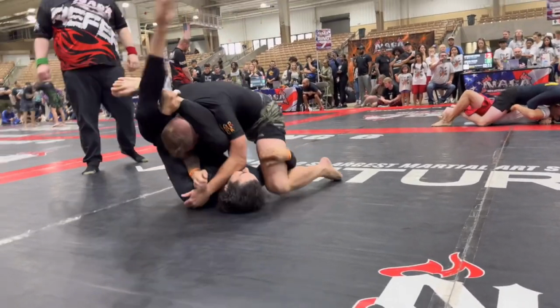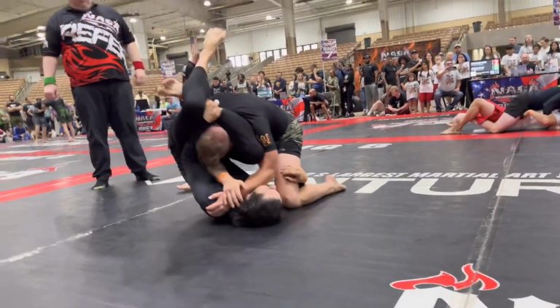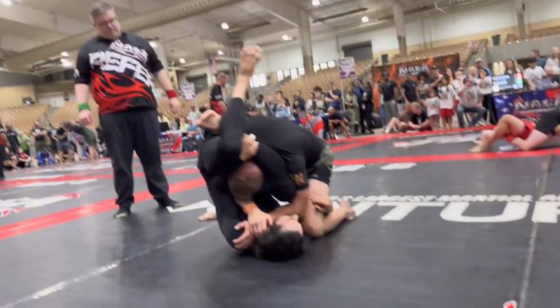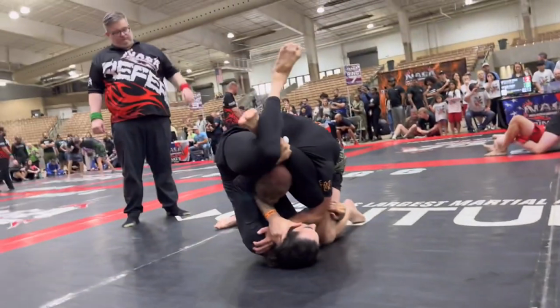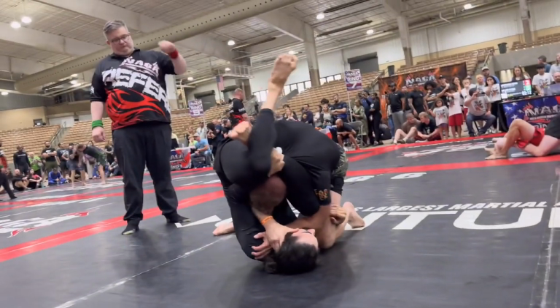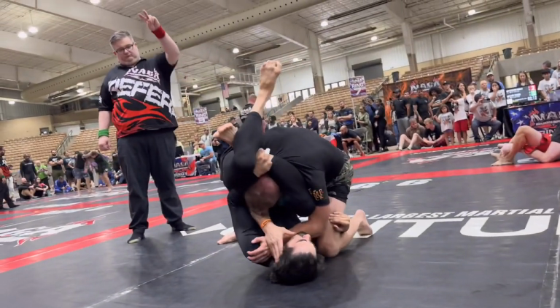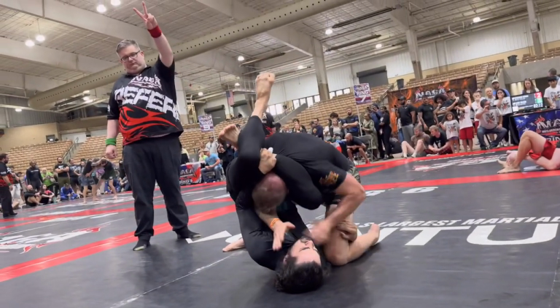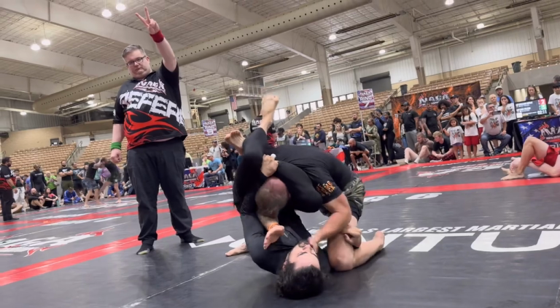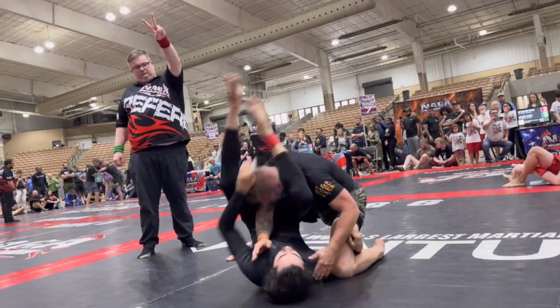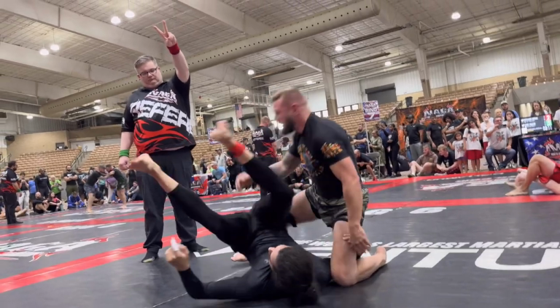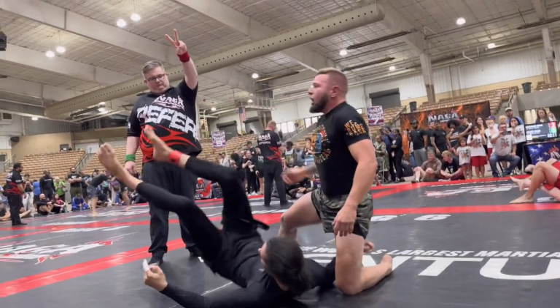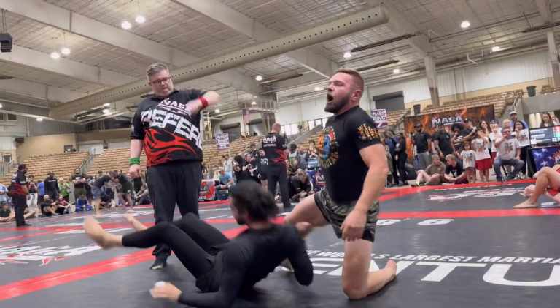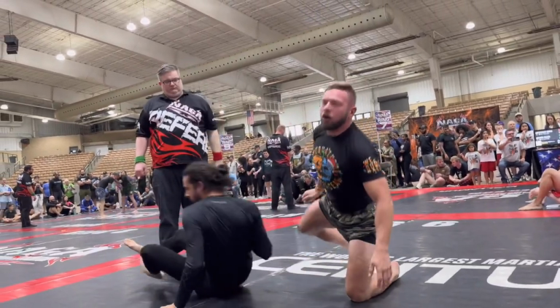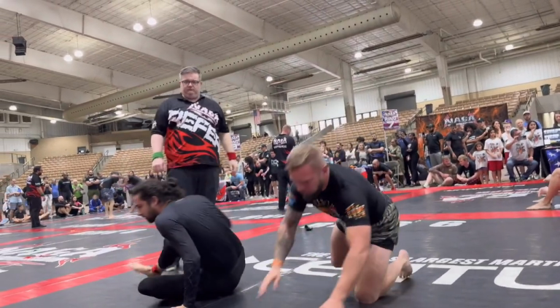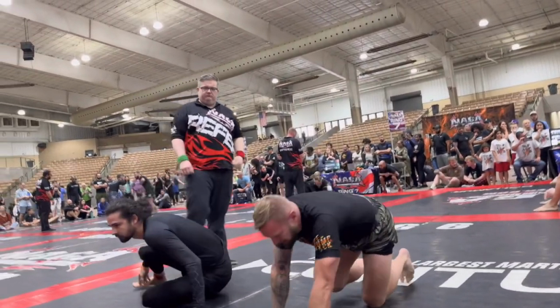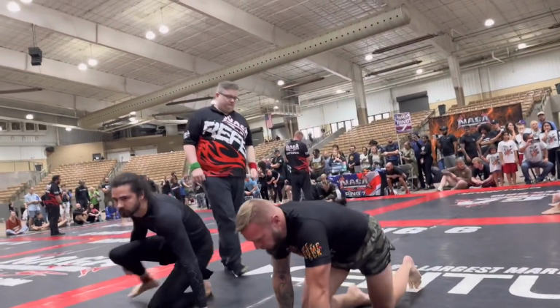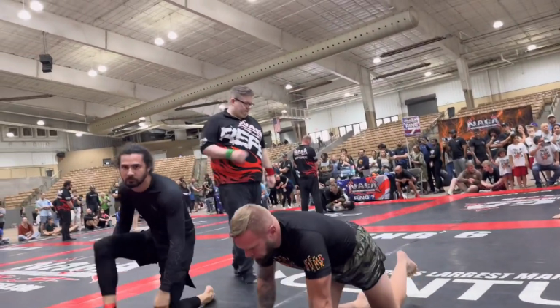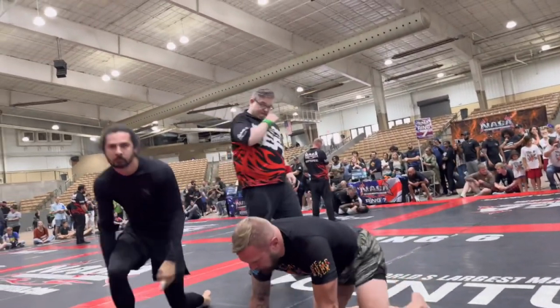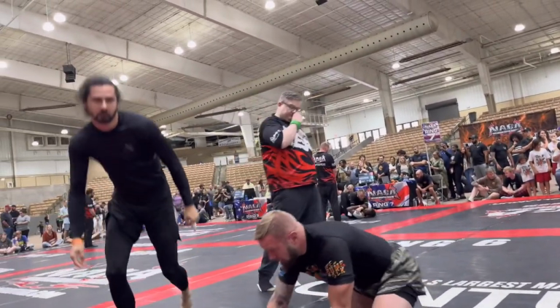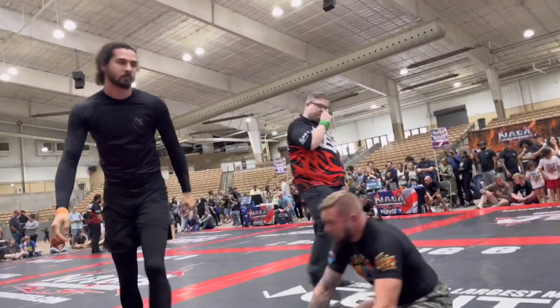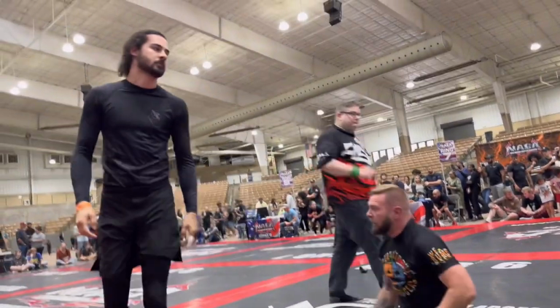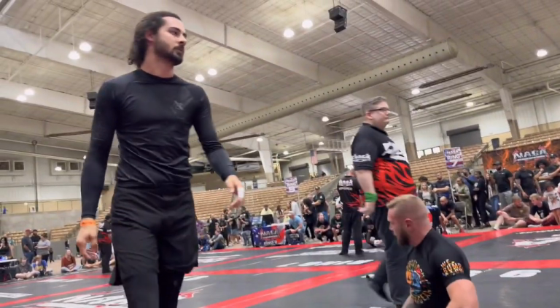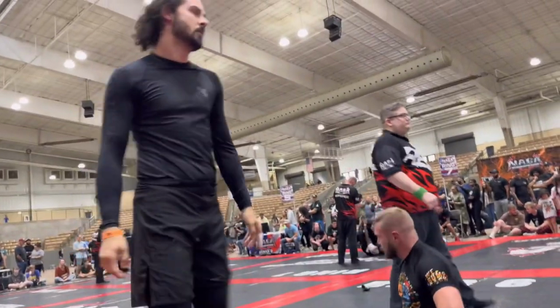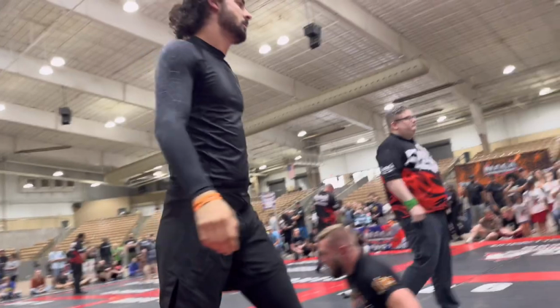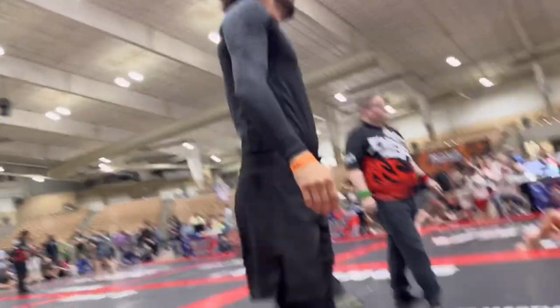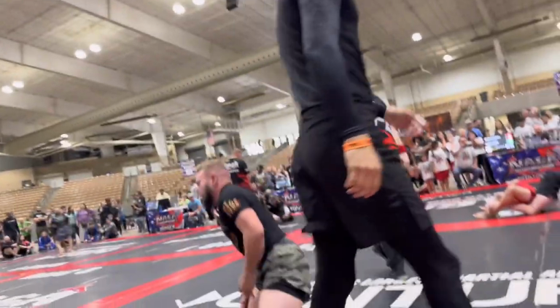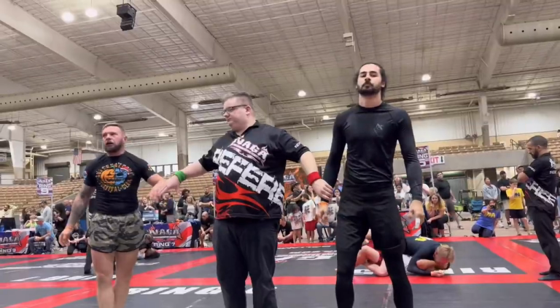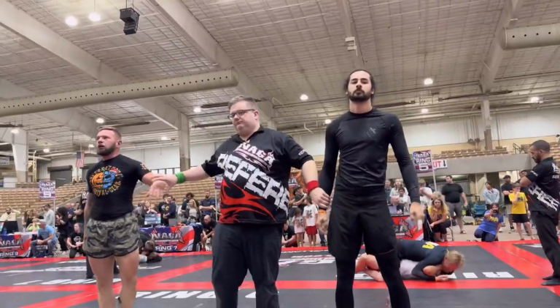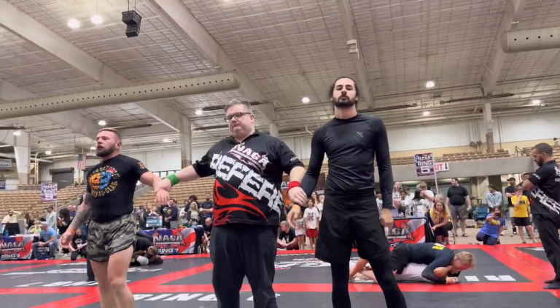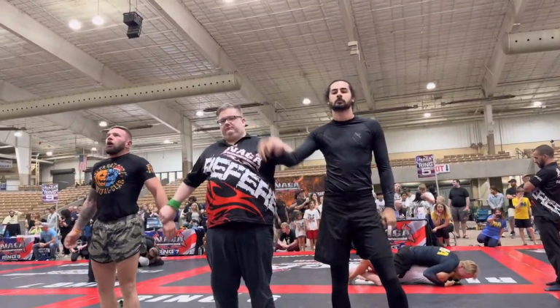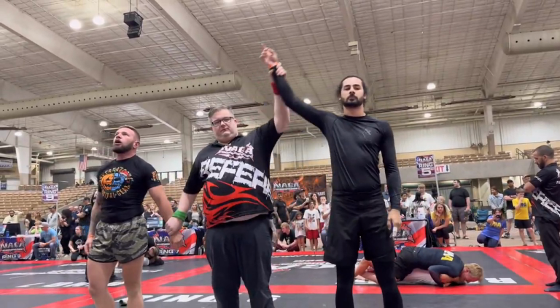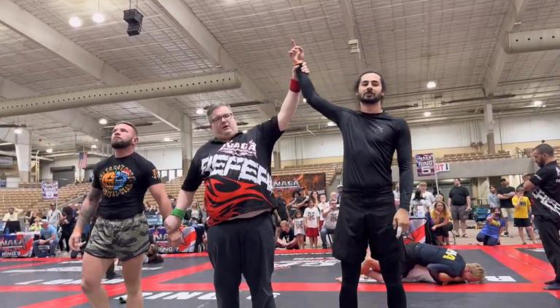This one's it, Brandon. This one's it. Nice job. Let's go. Whoa.